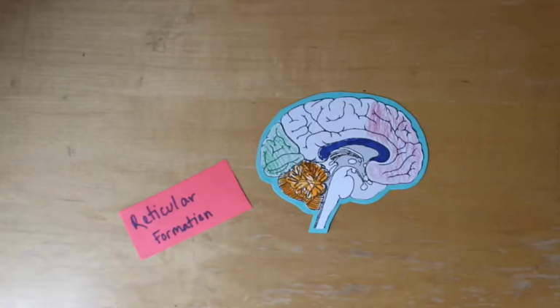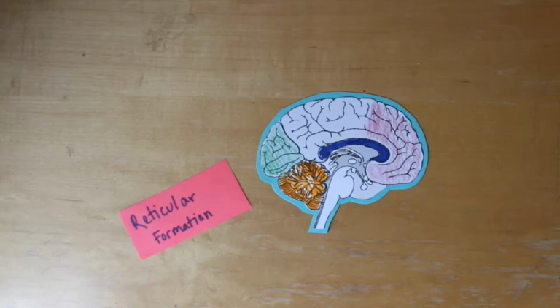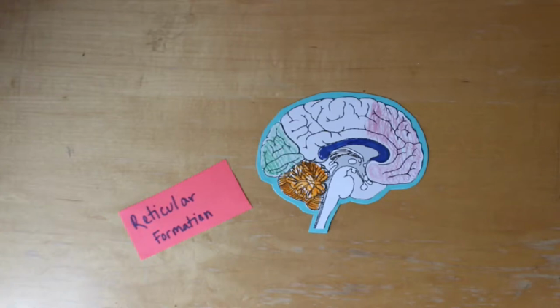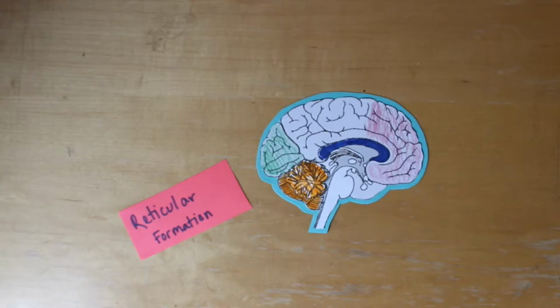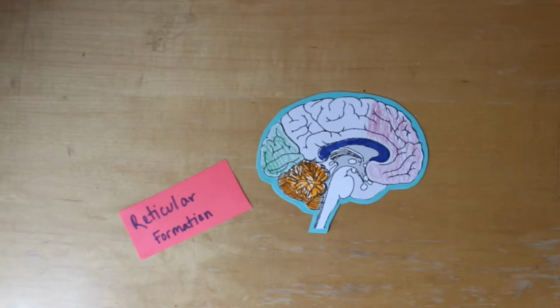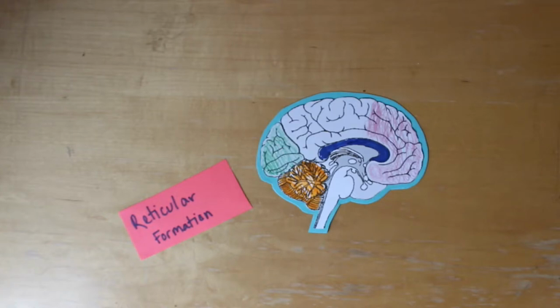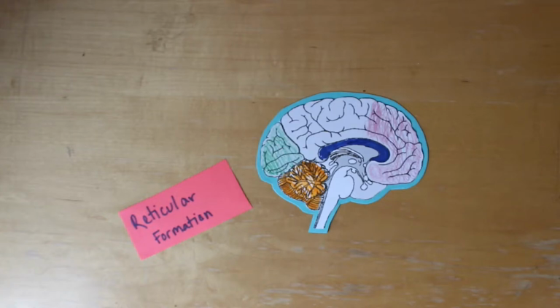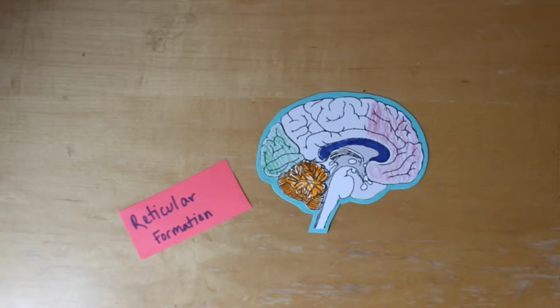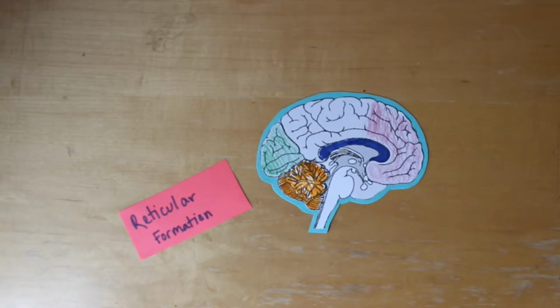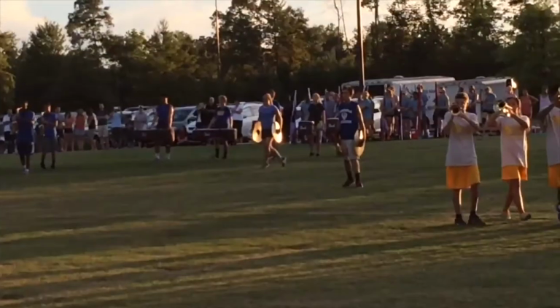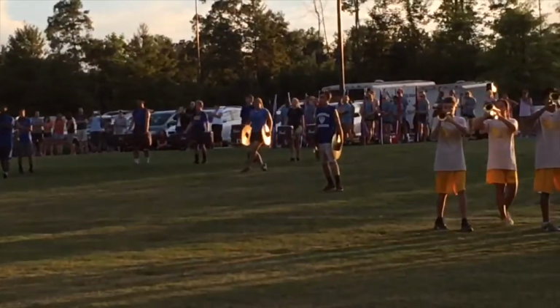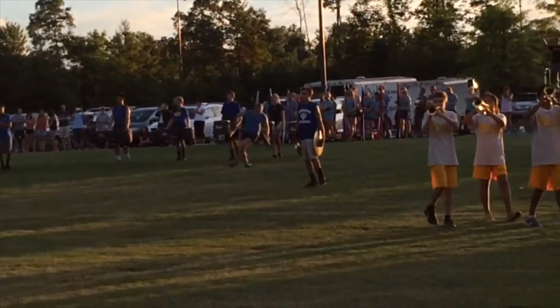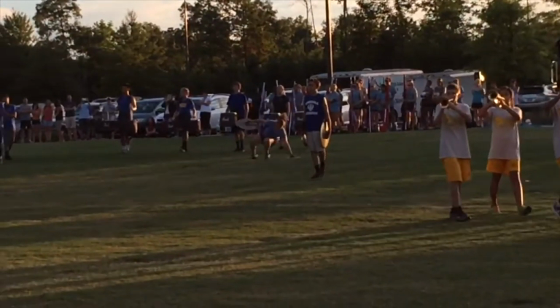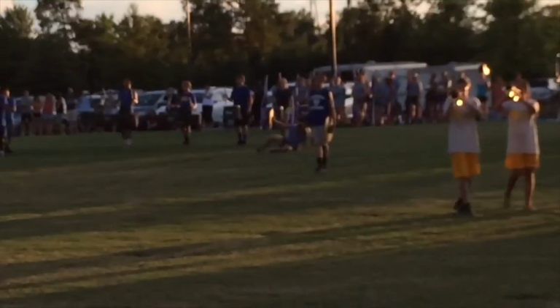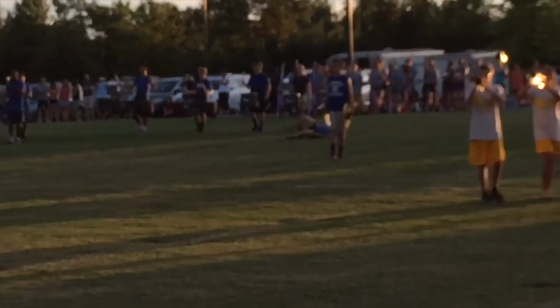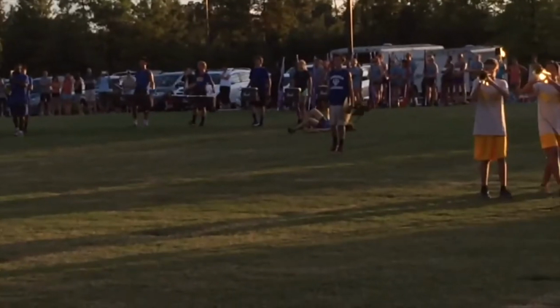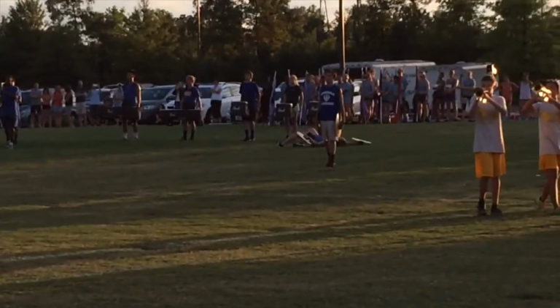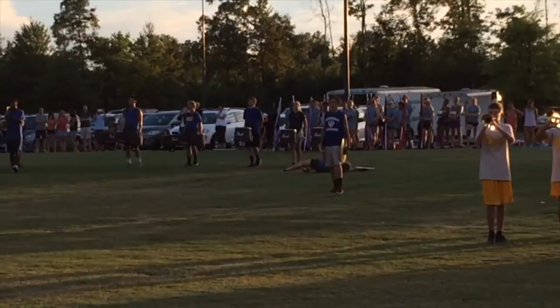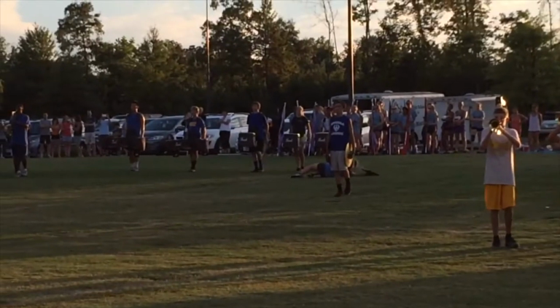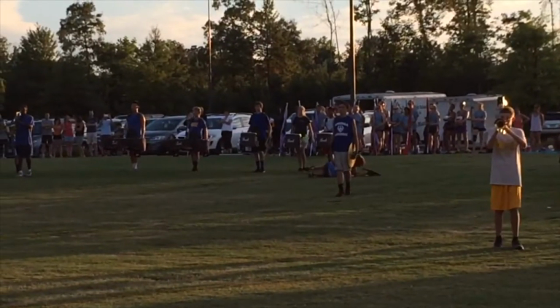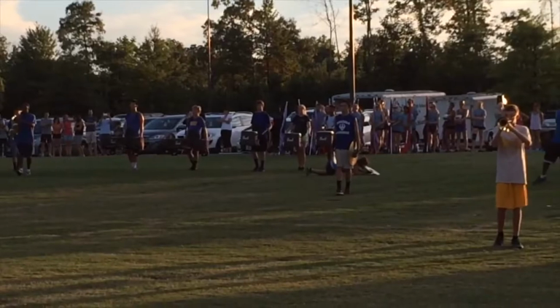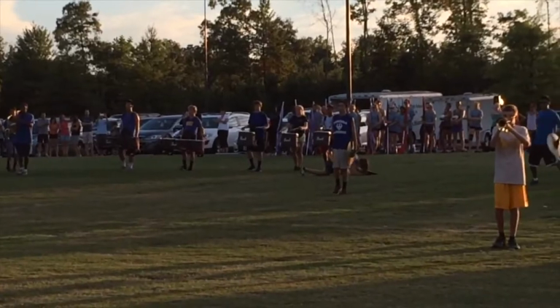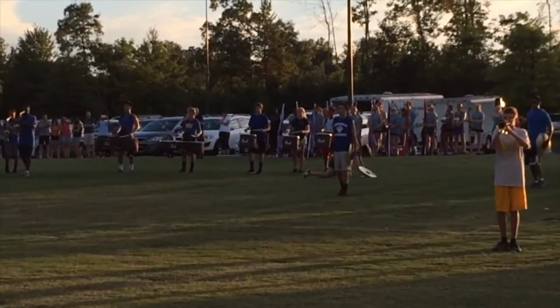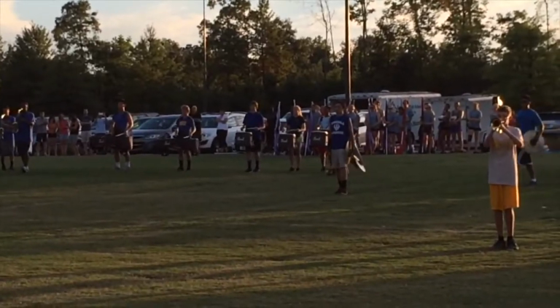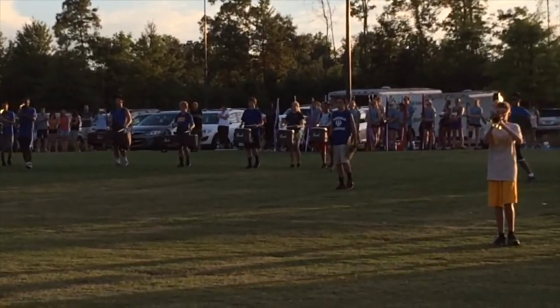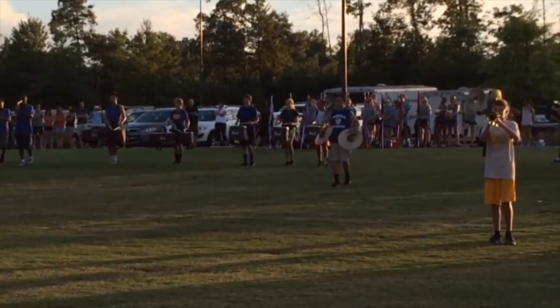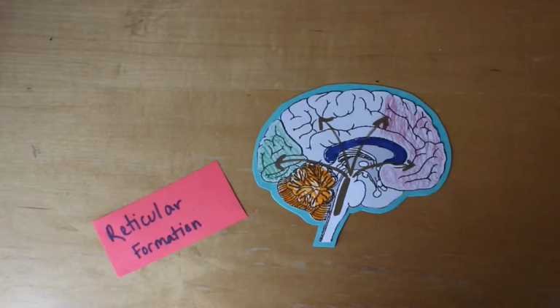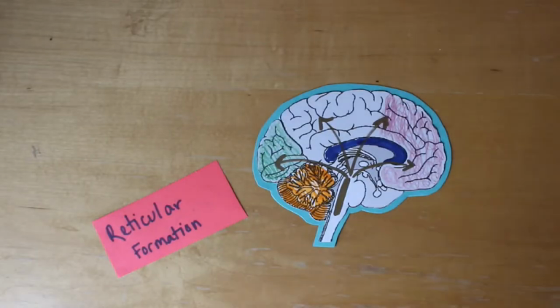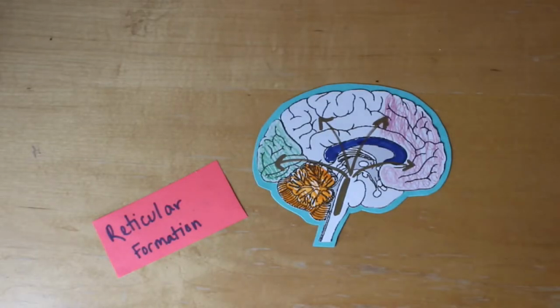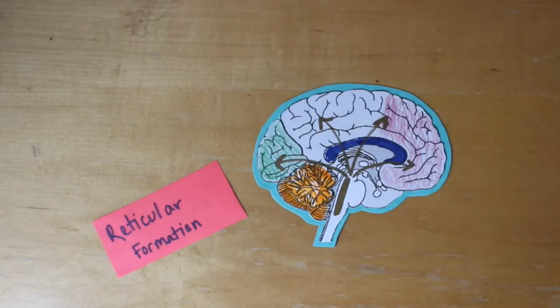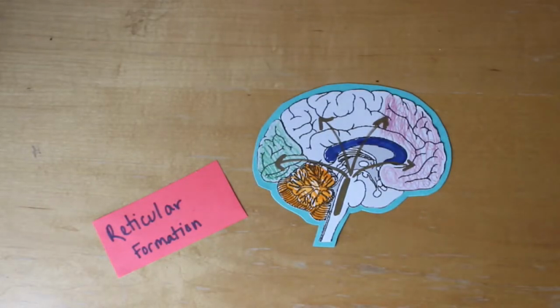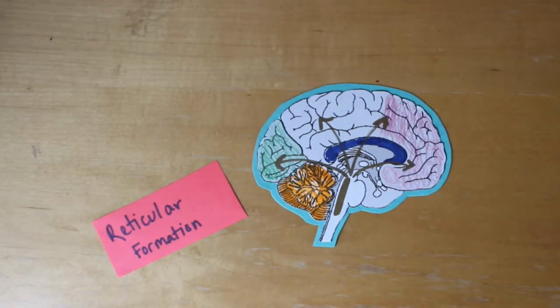Reticular formation is important to marching to prevent things from going wrong. This keeps the brain focused and alert so you can march and play well with minimal mistakes.